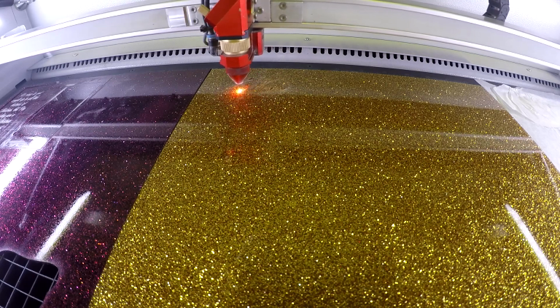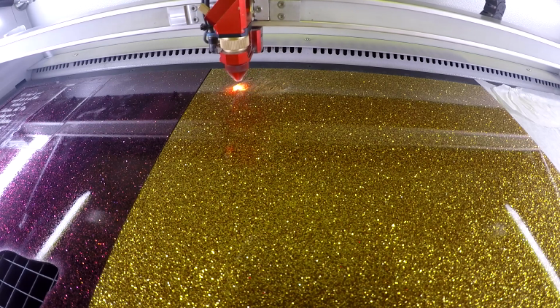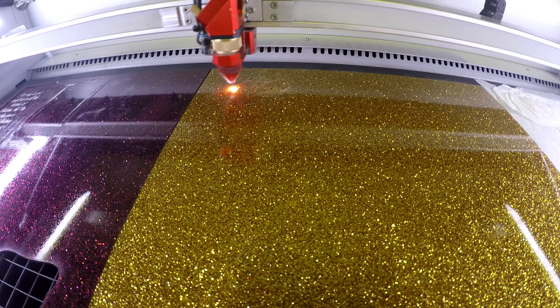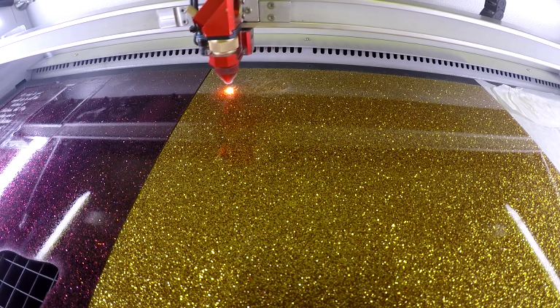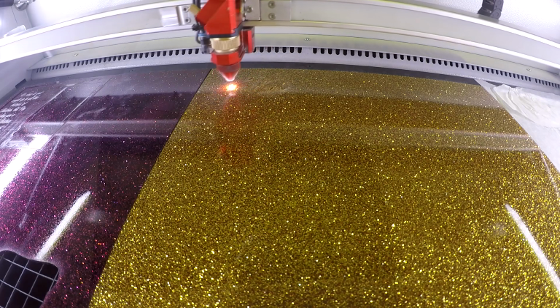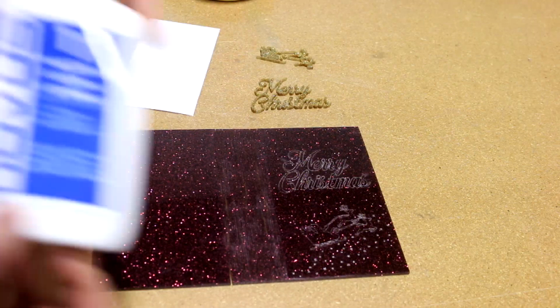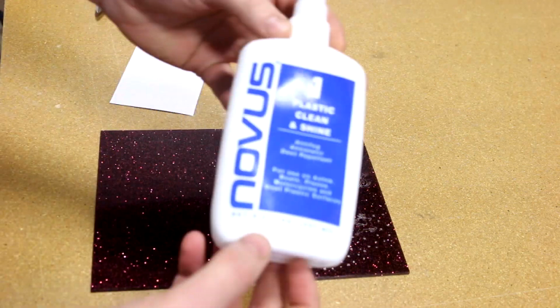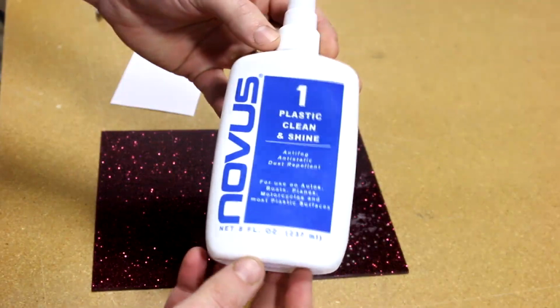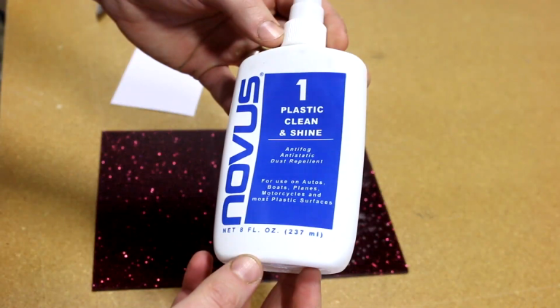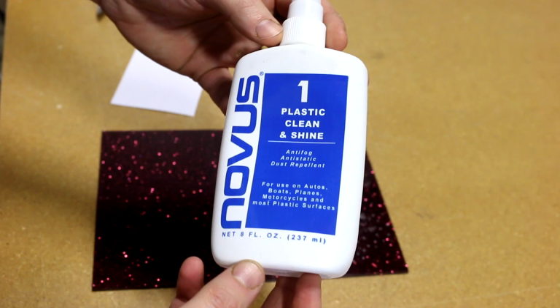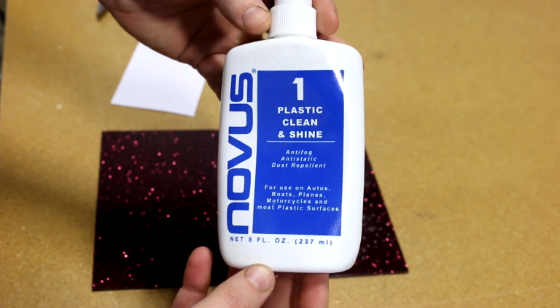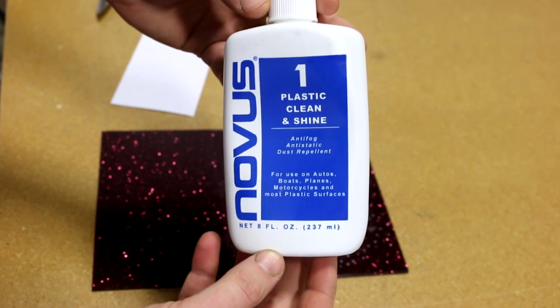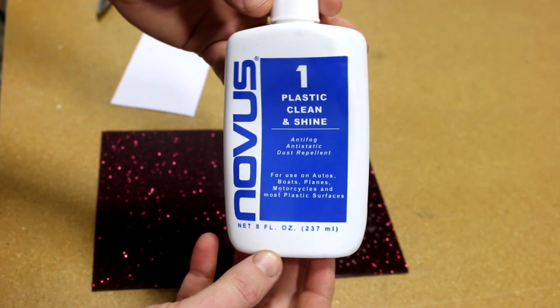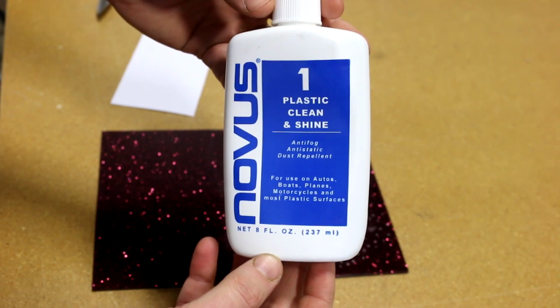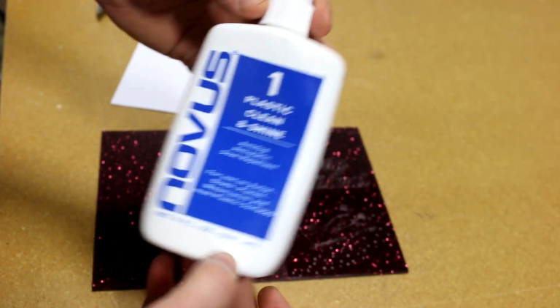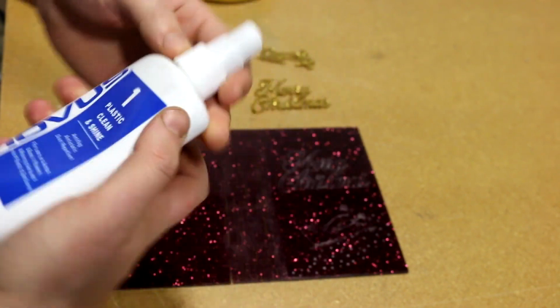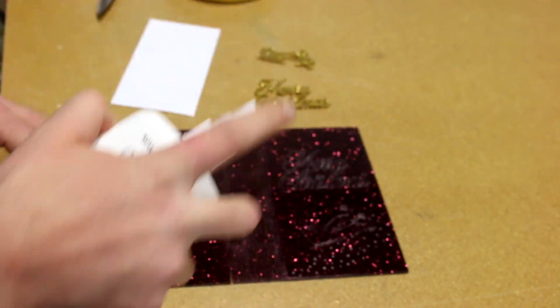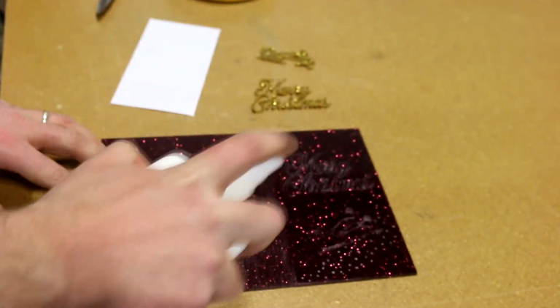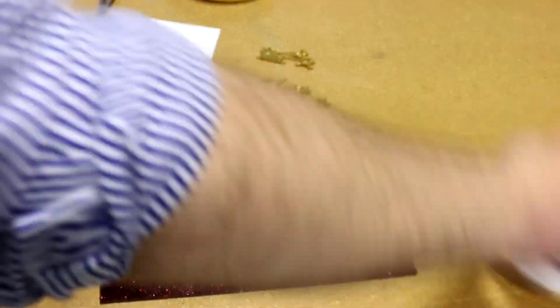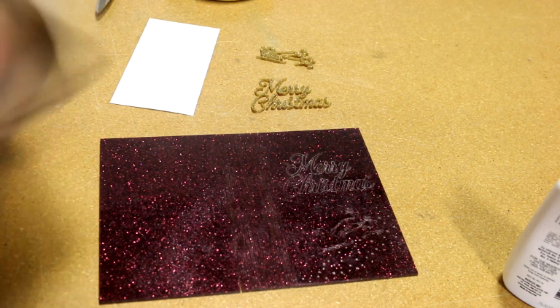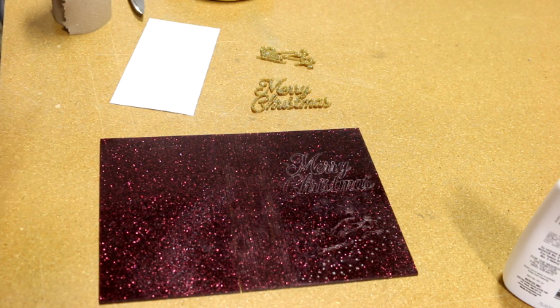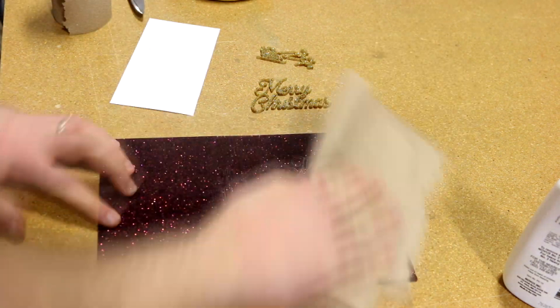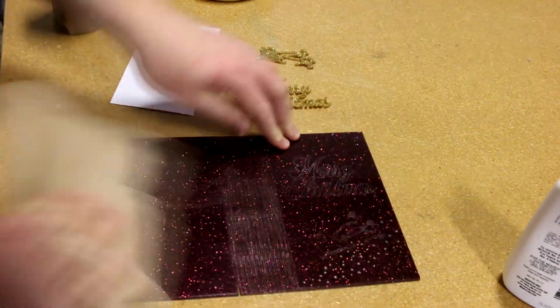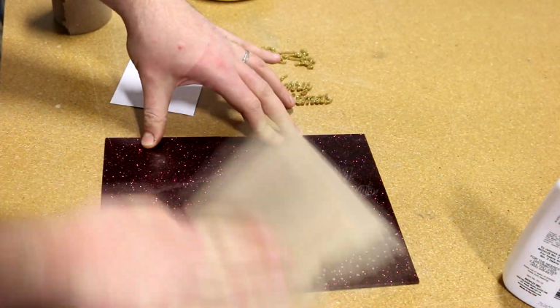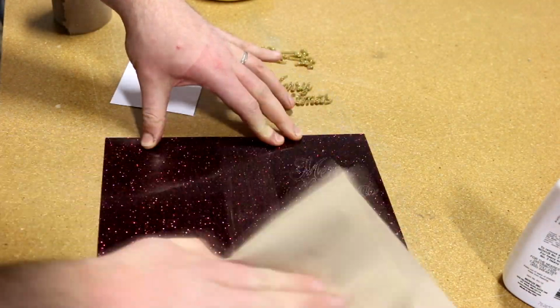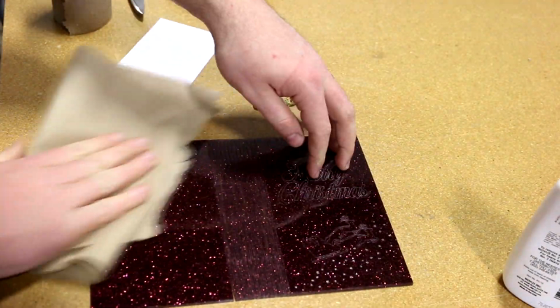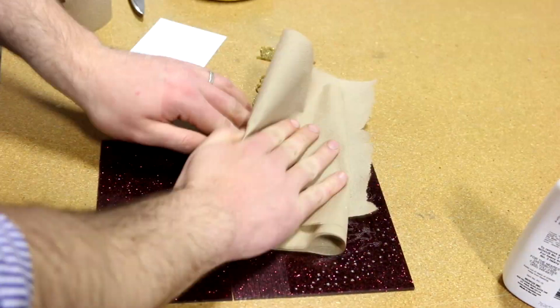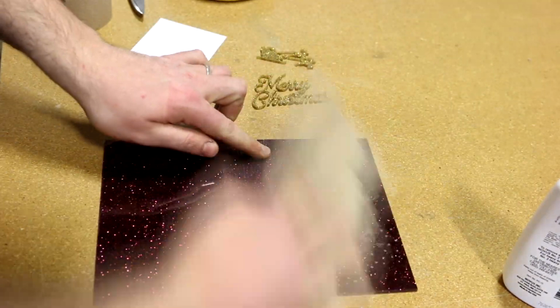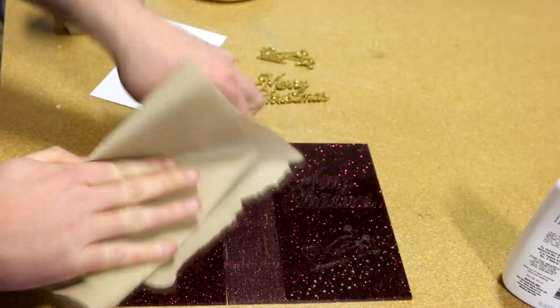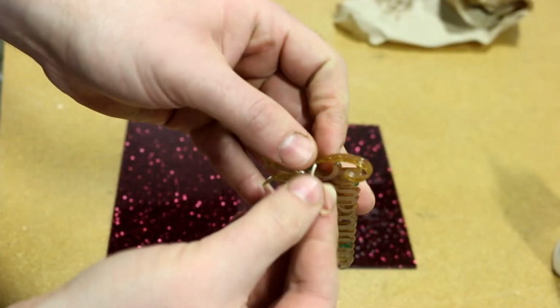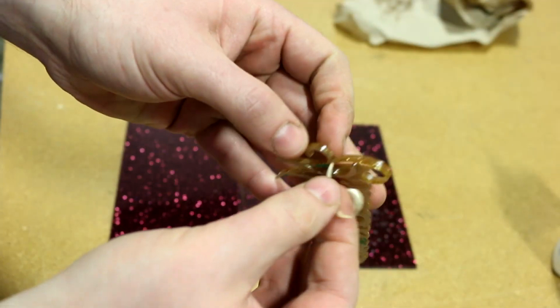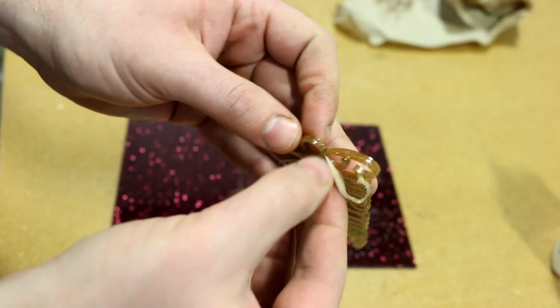We then cut out our design in the gold acrylic. We use our Novus One acrylic cleaner to clean off any dust buildup. Trotec Glass Glitter is a cast acrylic that is mixed with glitter particles. It is offered in a variety of colors and the material is color stable with no bleaching or fading.